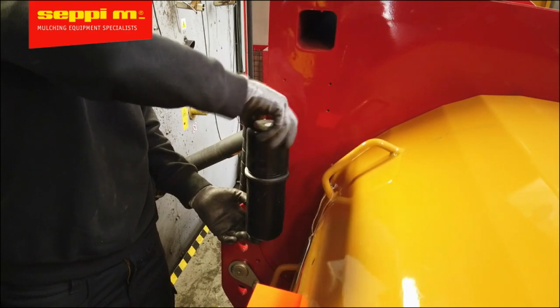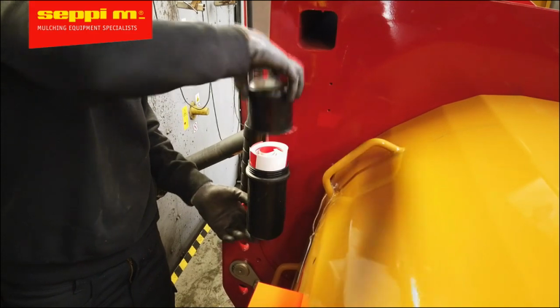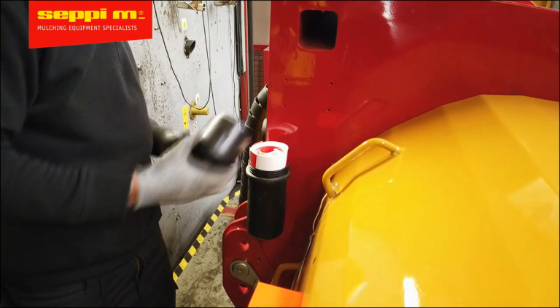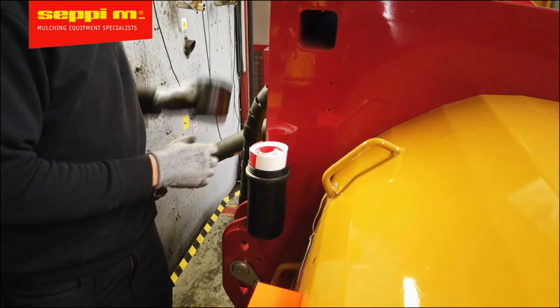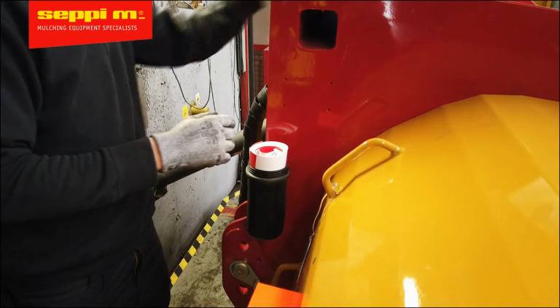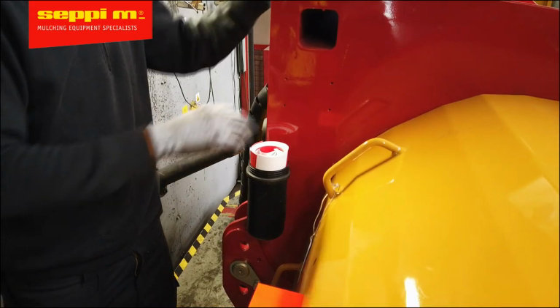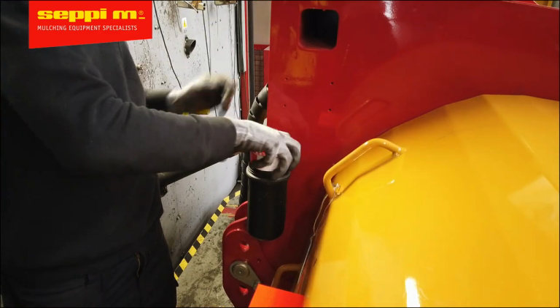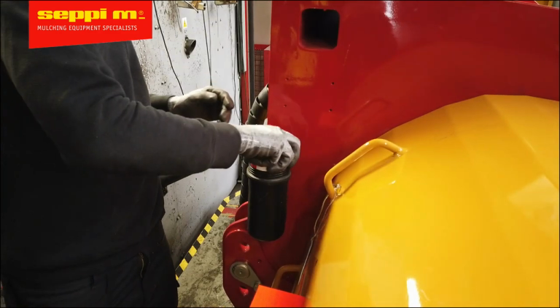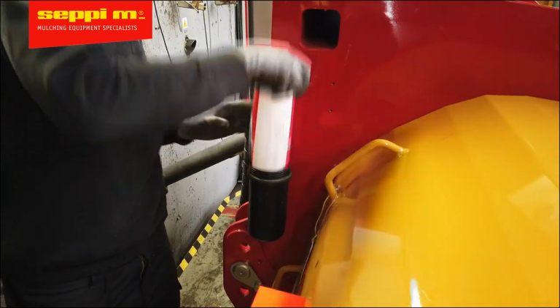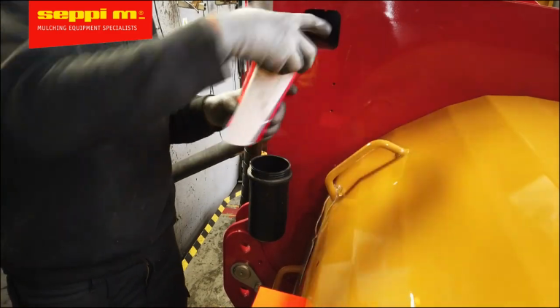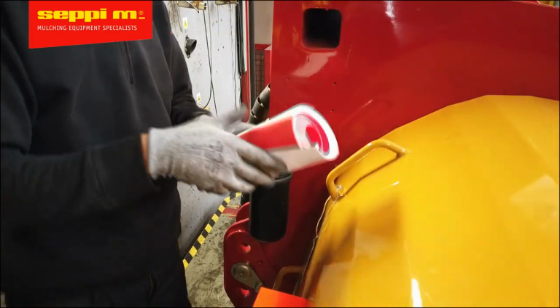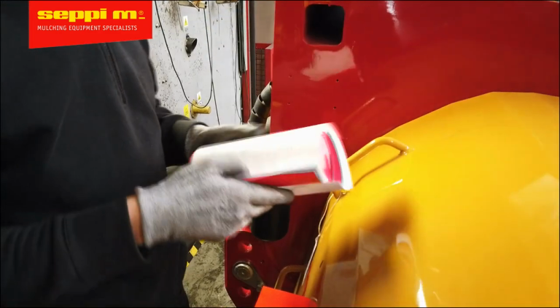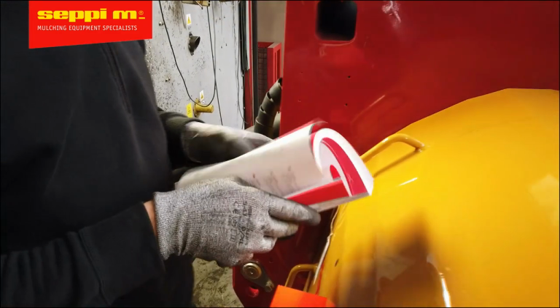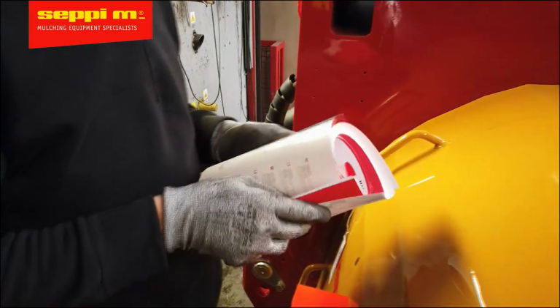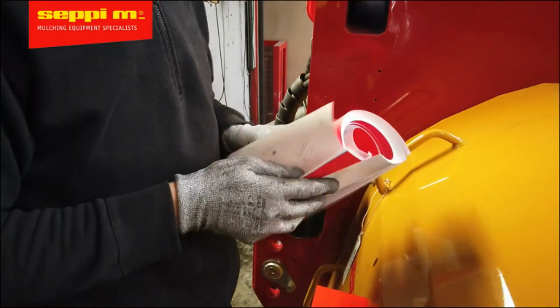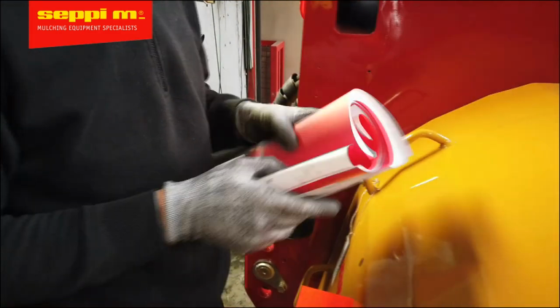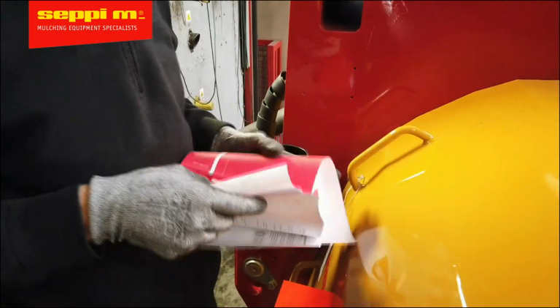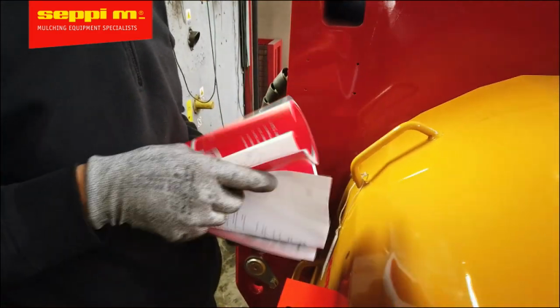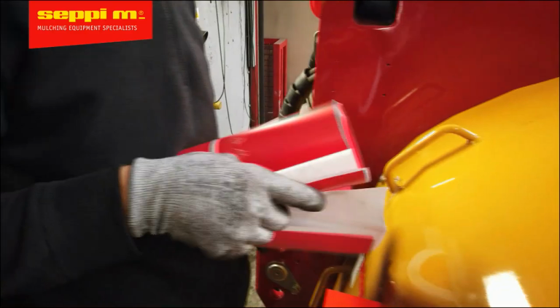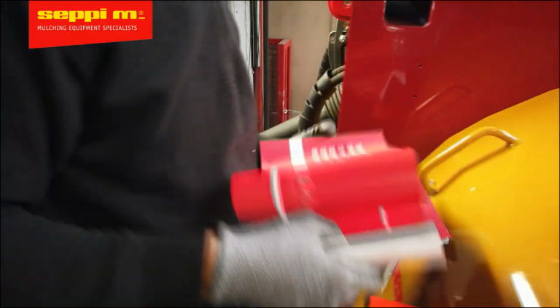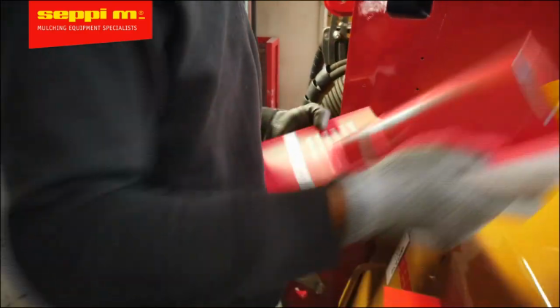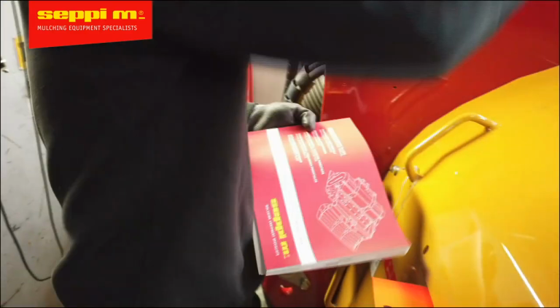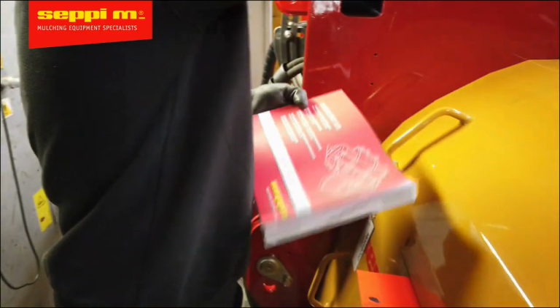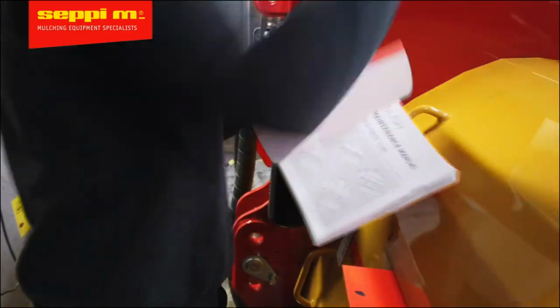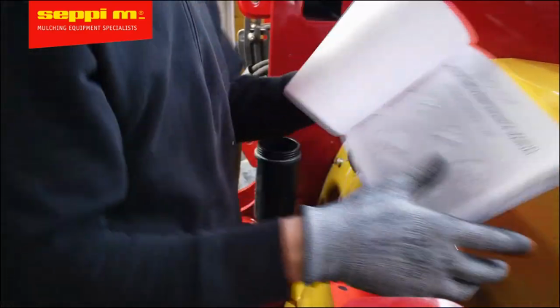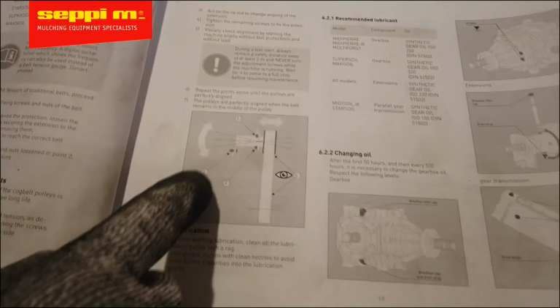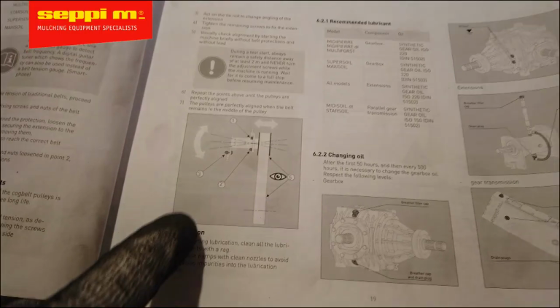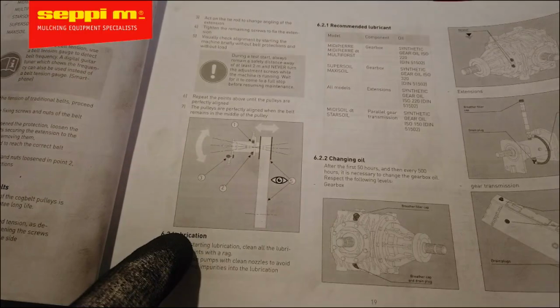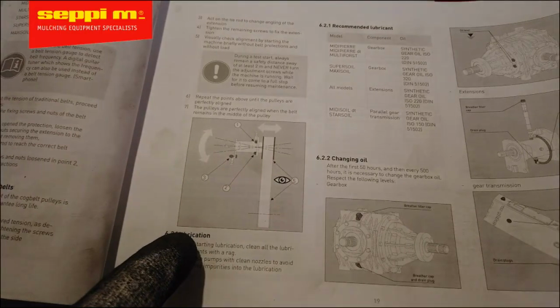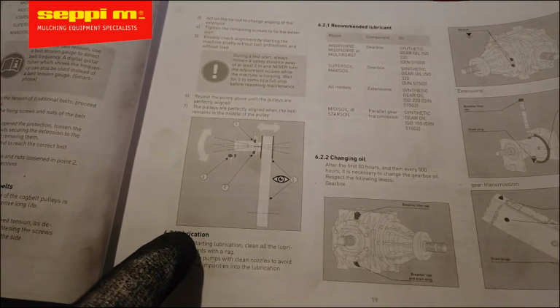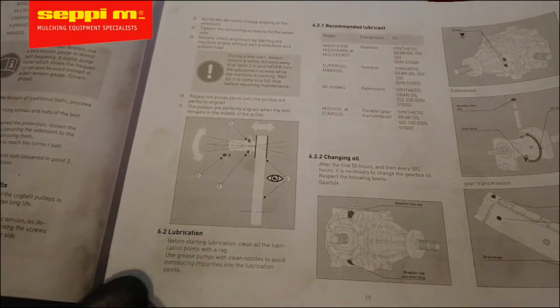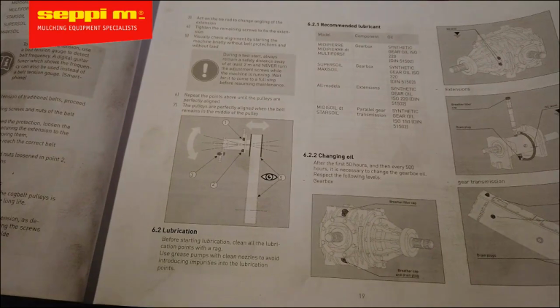In this video, we're going to show you how to adjust the tooth belts on one of our mulchers or stone crushers. Make sure you consult your operator's manual to review the frequency of service and the alignment instructions. Let's get started.